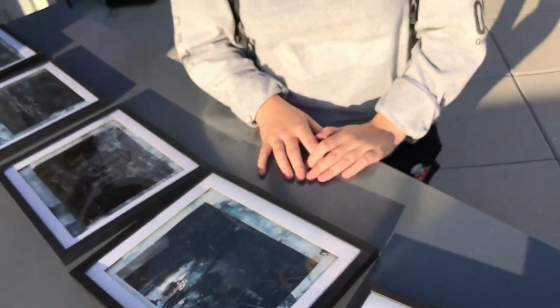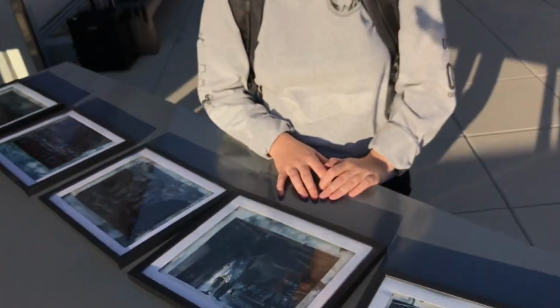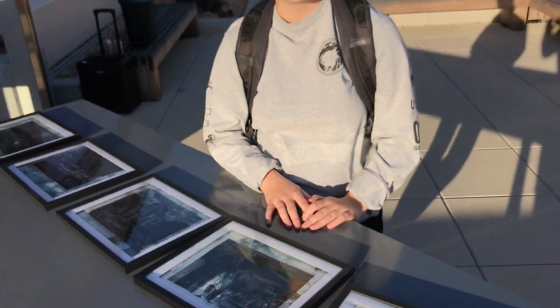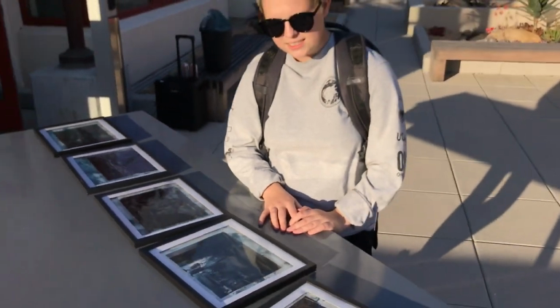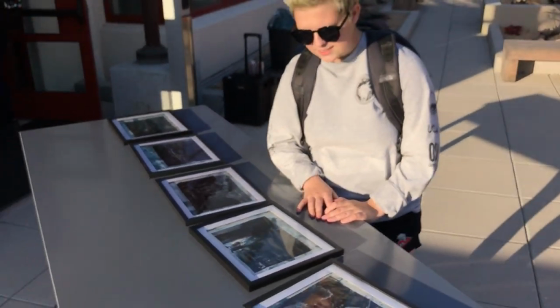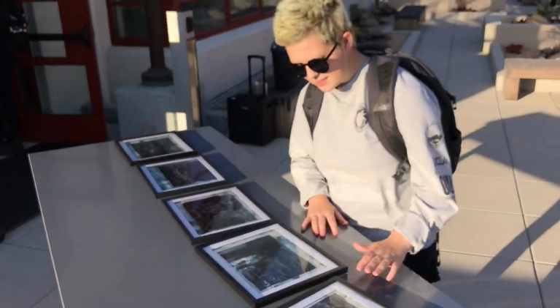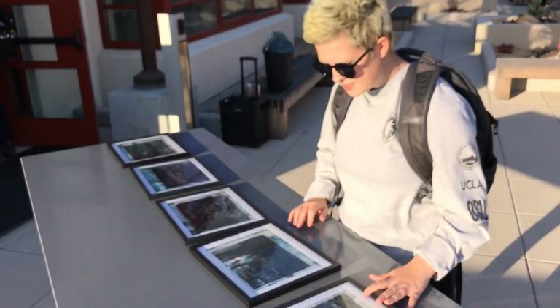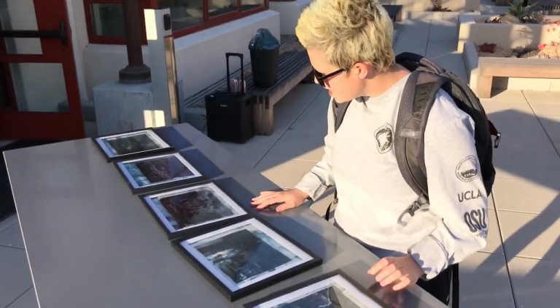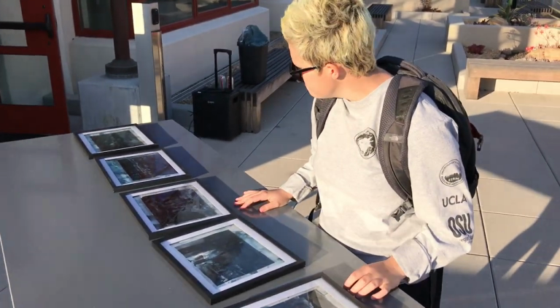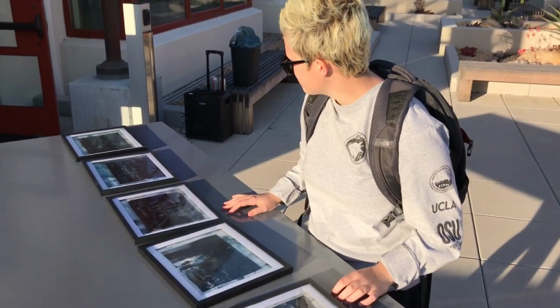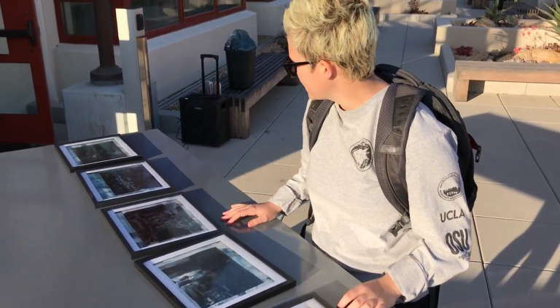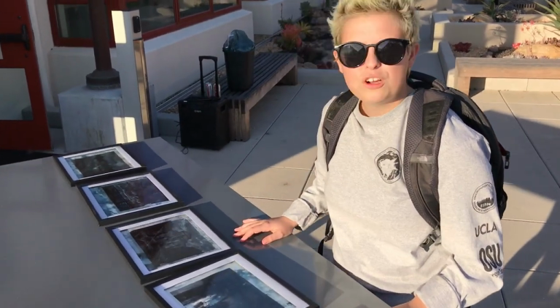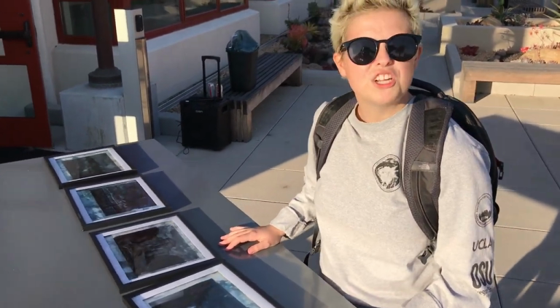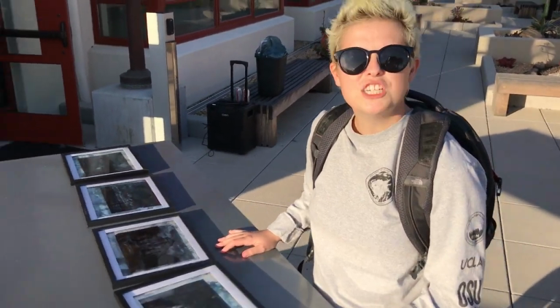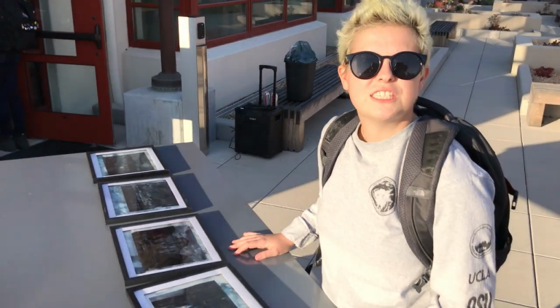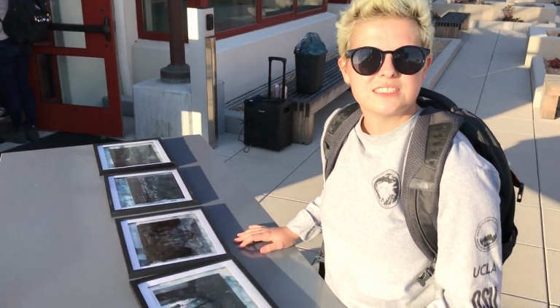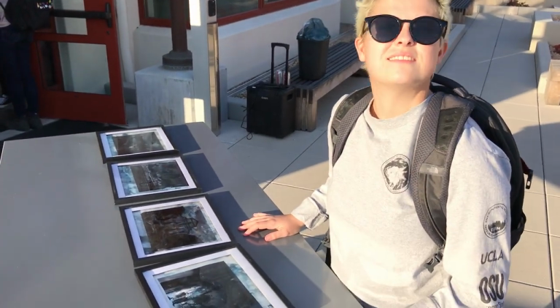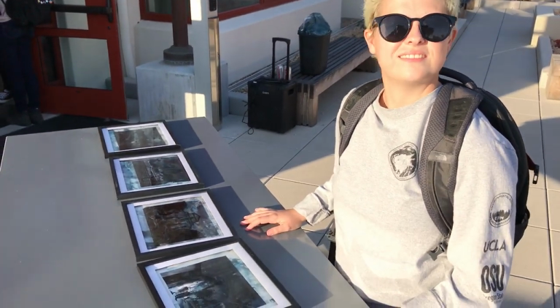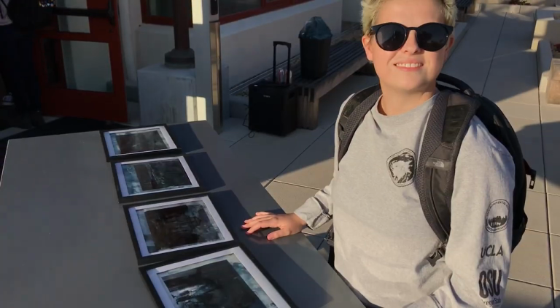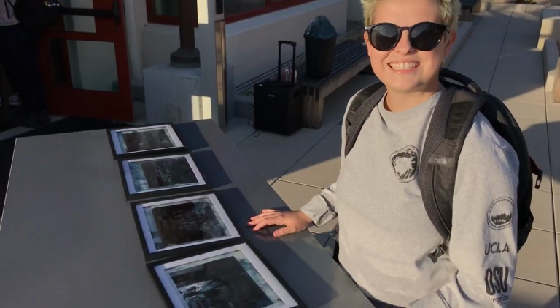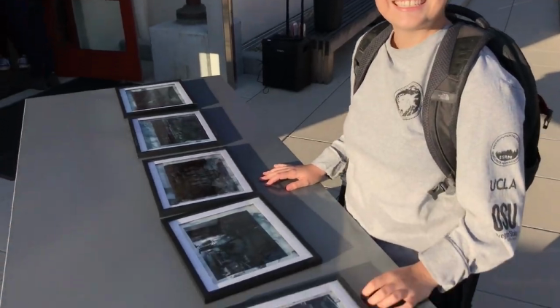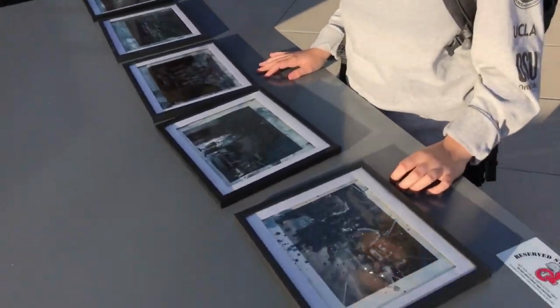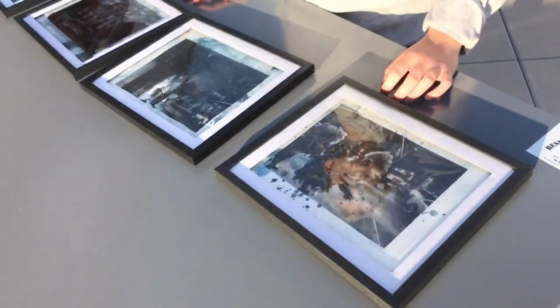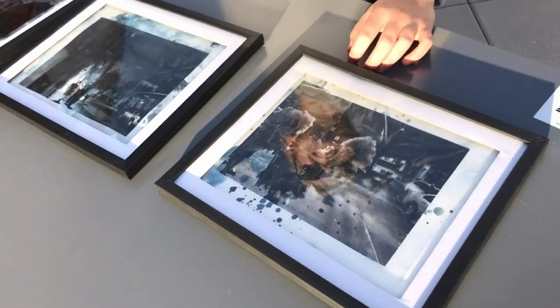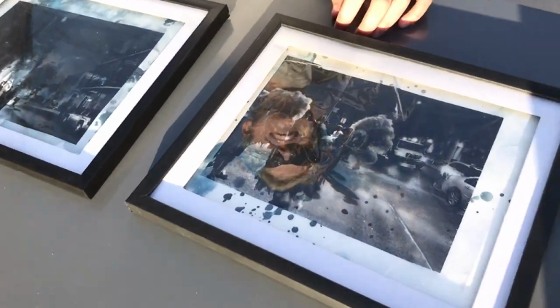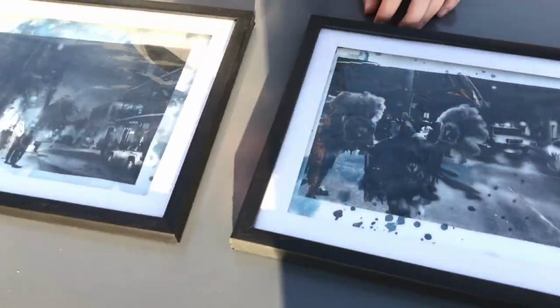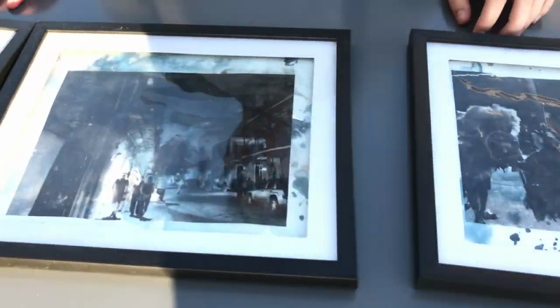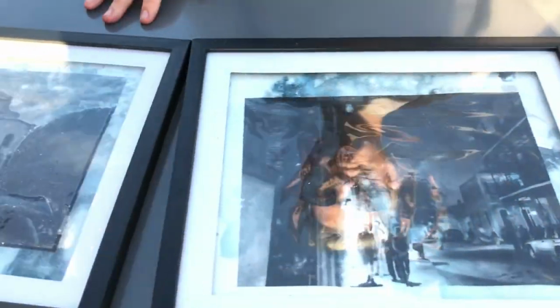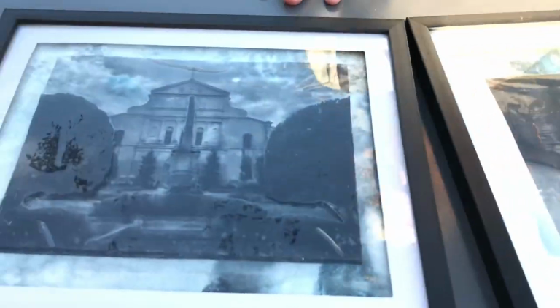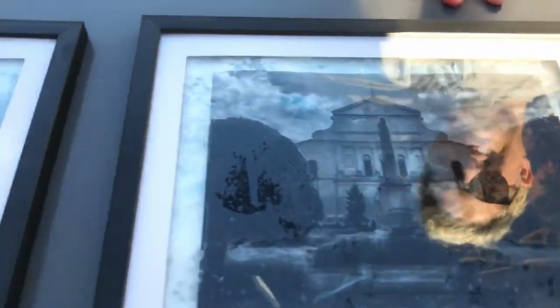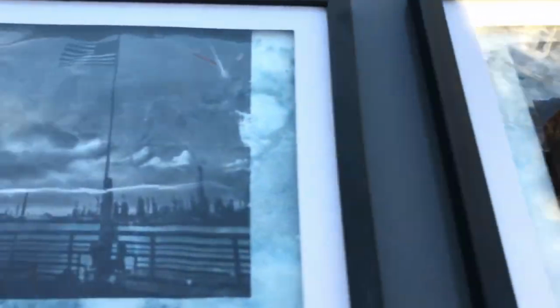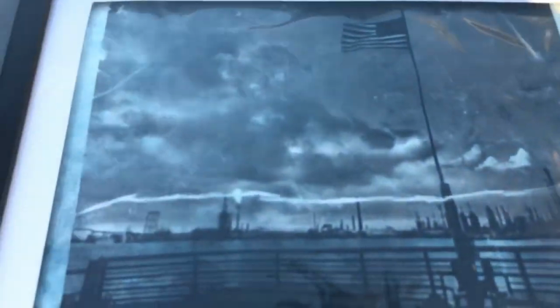Do we have a name for your series? What do we call it? Waterlogged. Awesome. Alright, that was awesome — these are awesome. Thank you. Look at all this awesome waterlogged art.